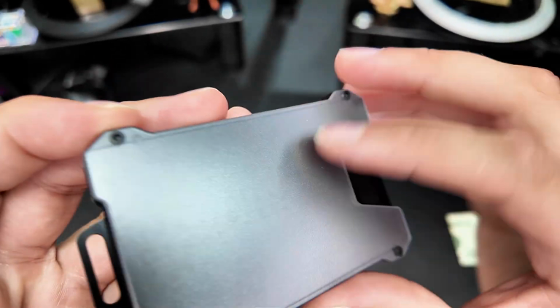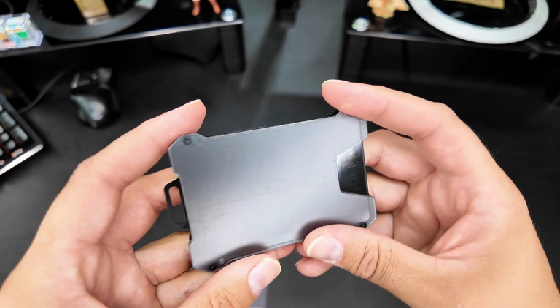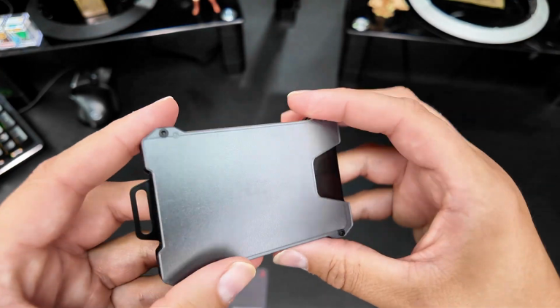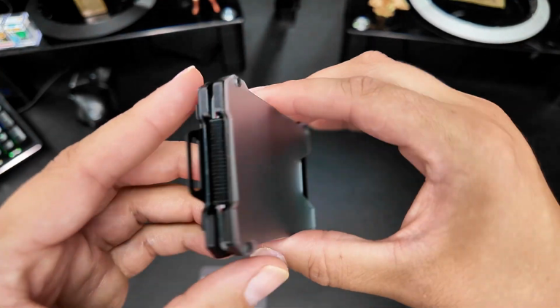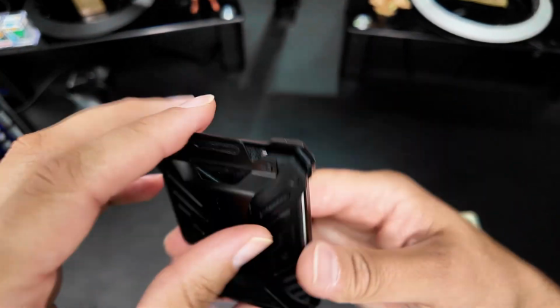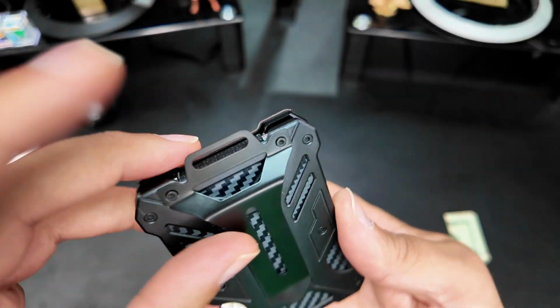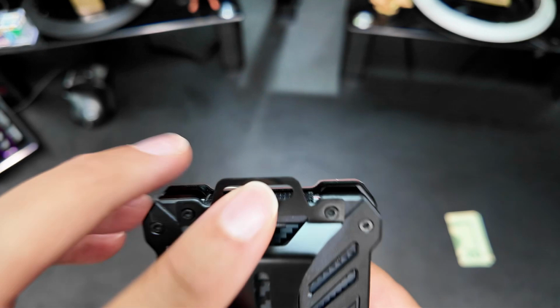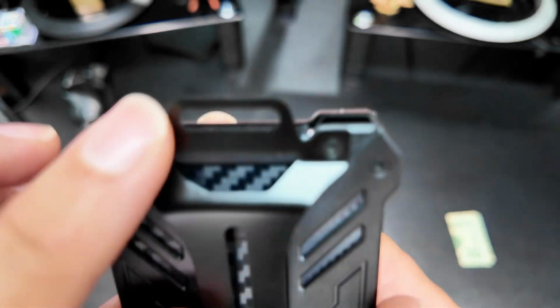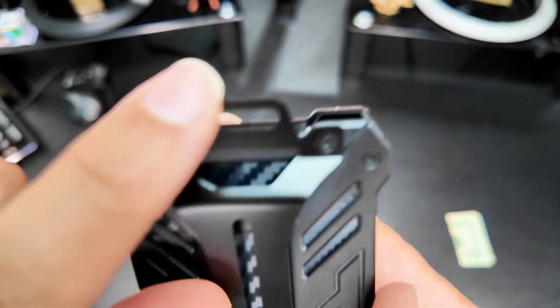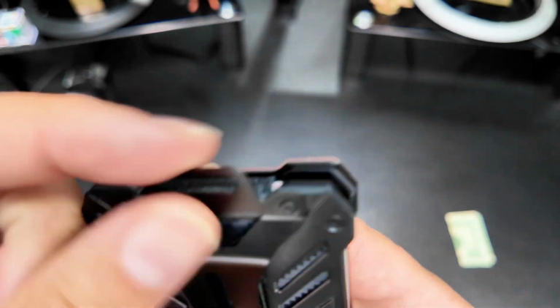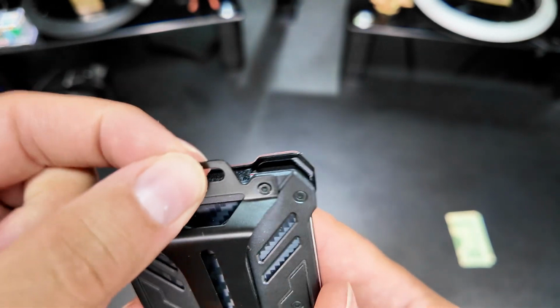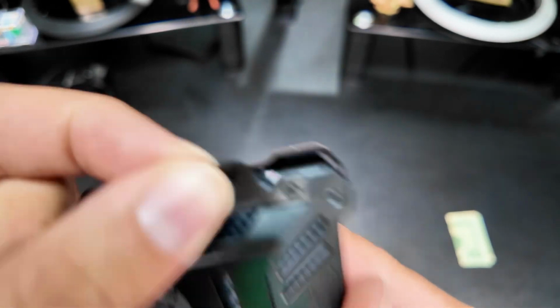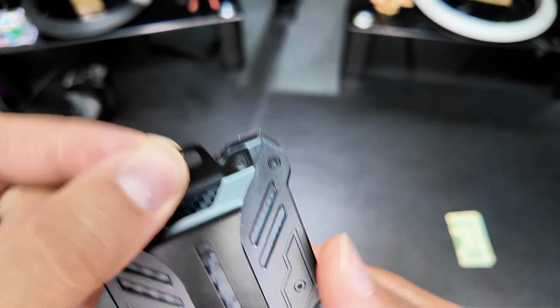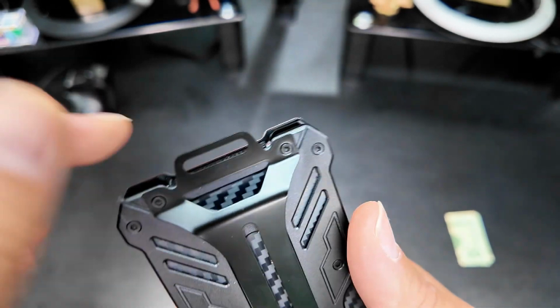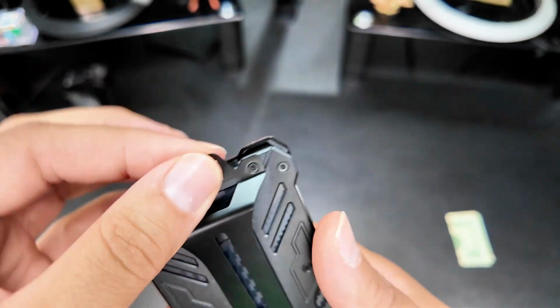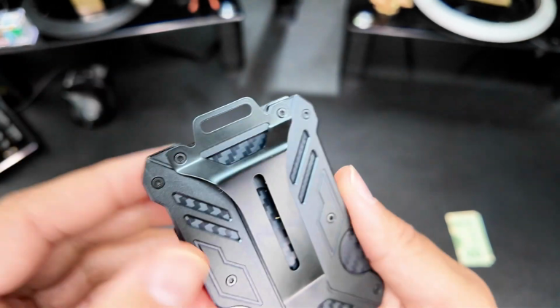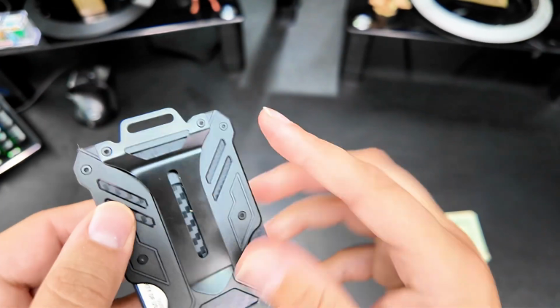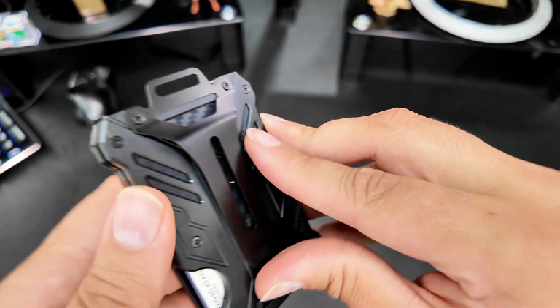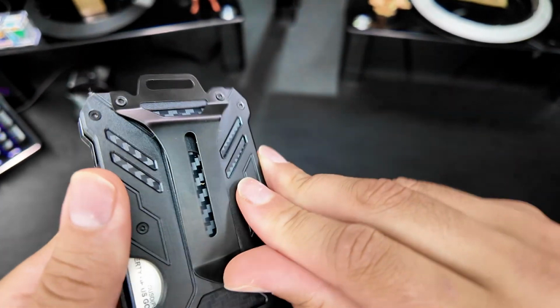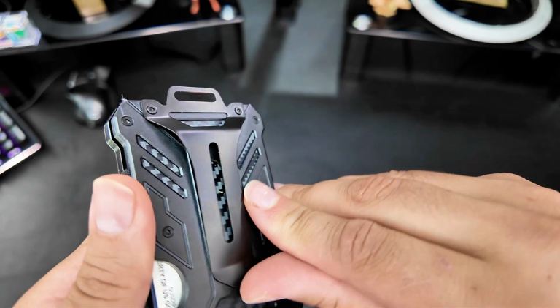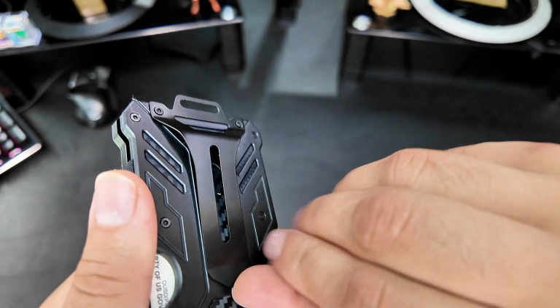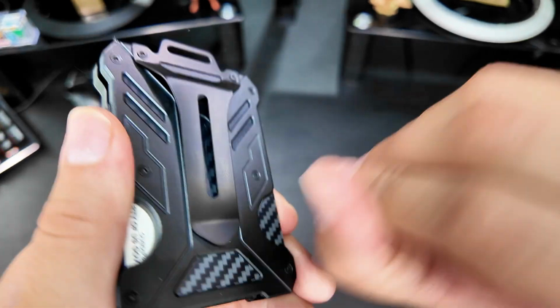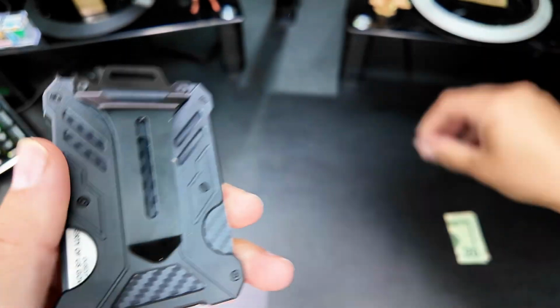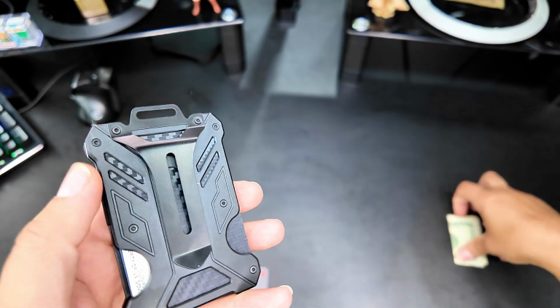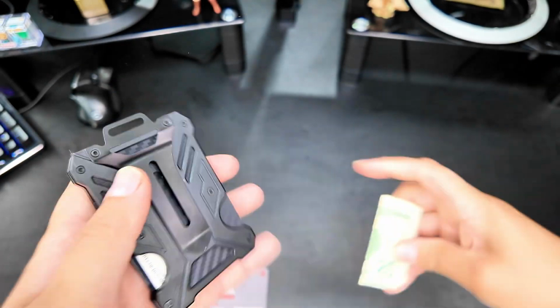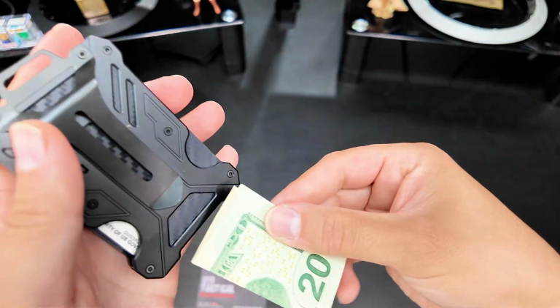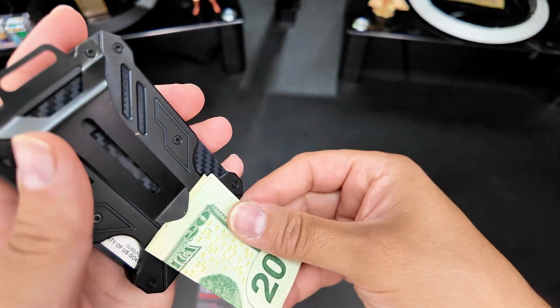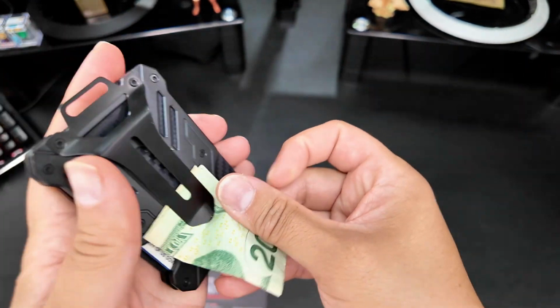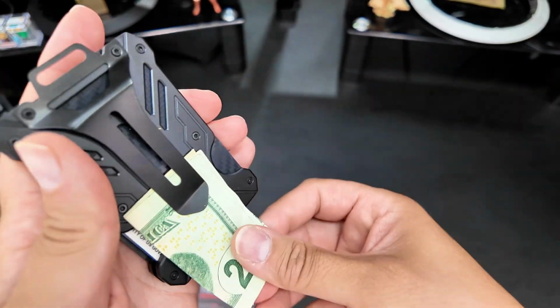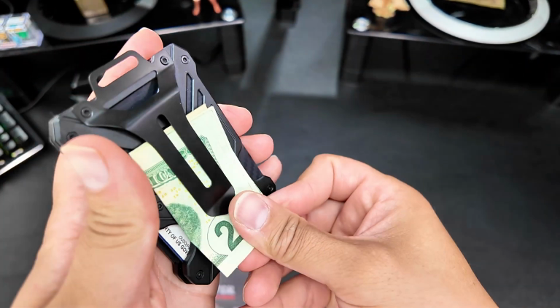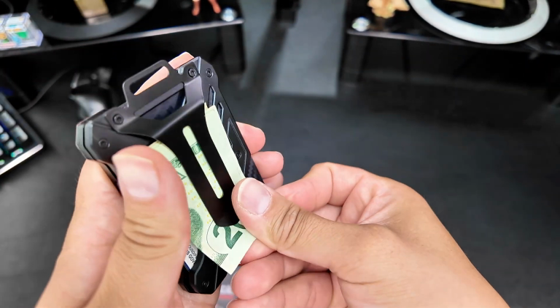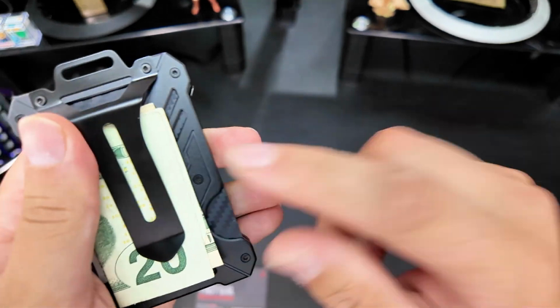There's a little loop right here if you want to attach some kind of lanyard or something to it, and you have a clip for either your belt or a money clip.